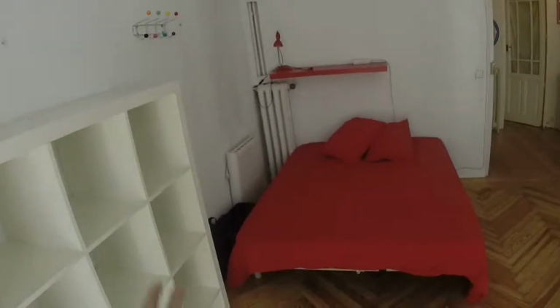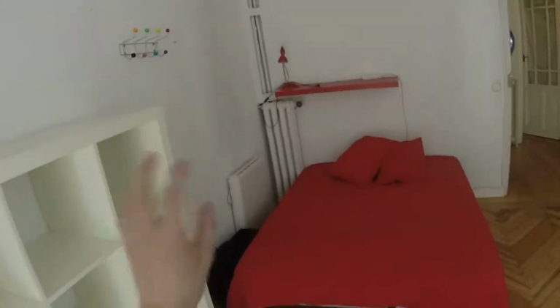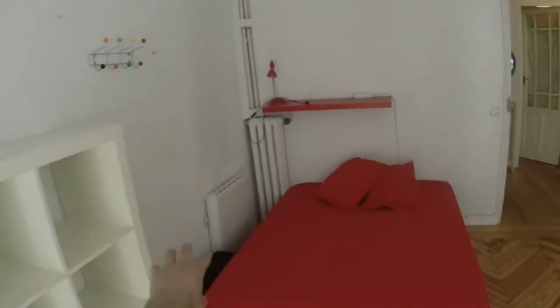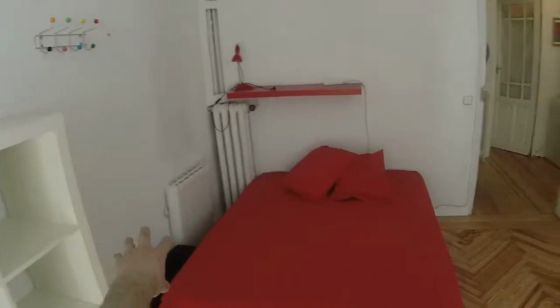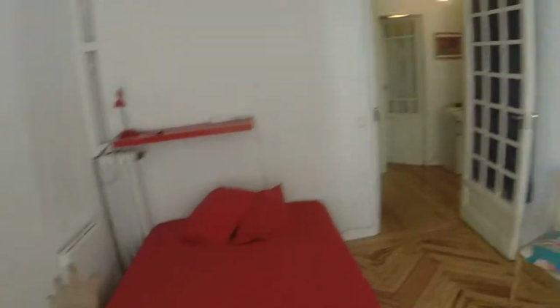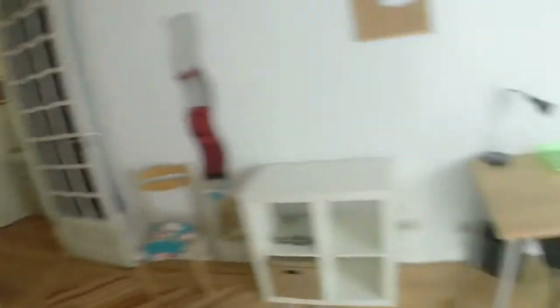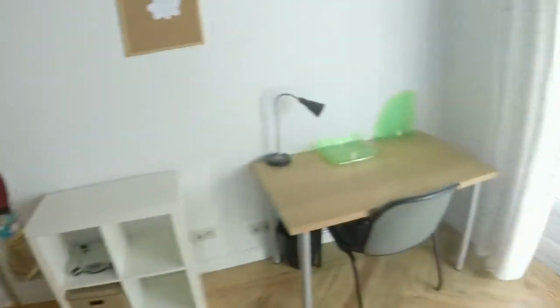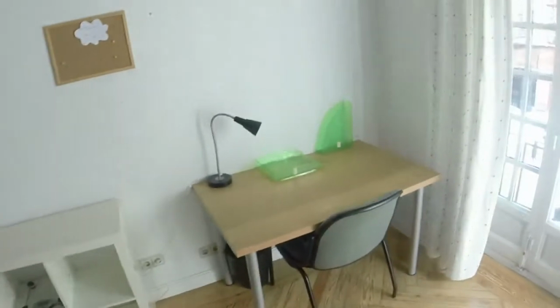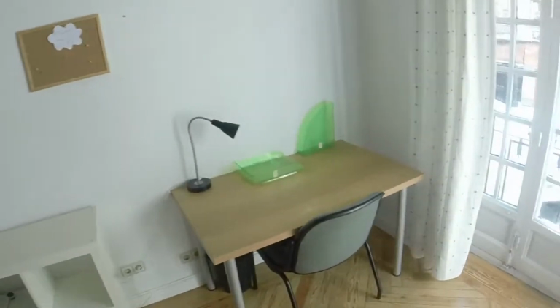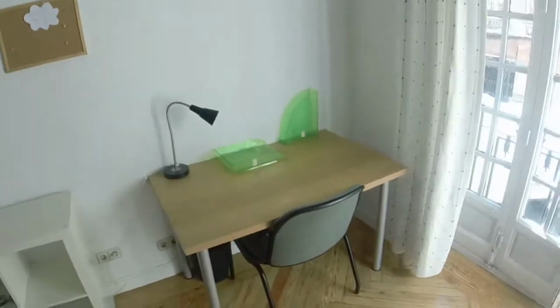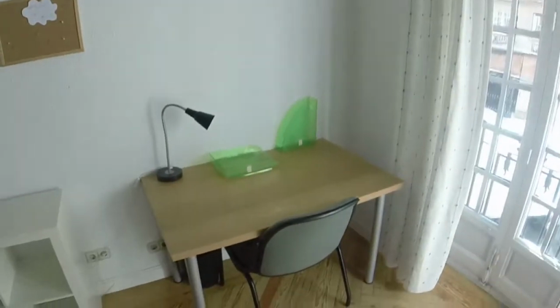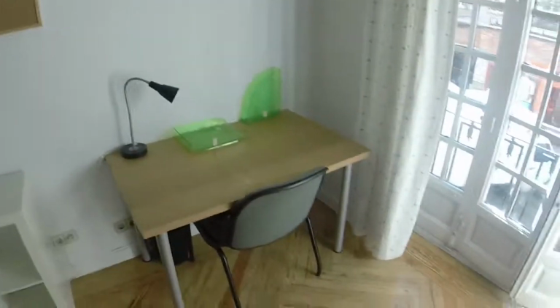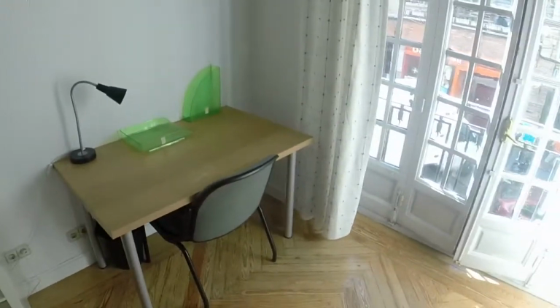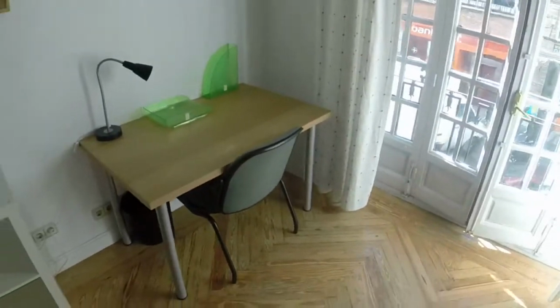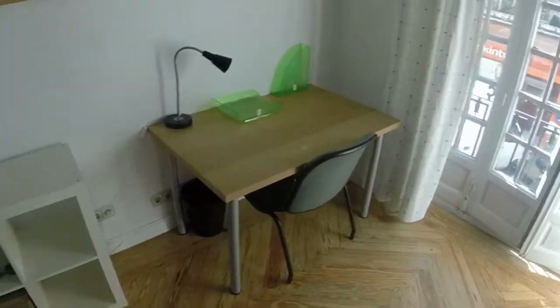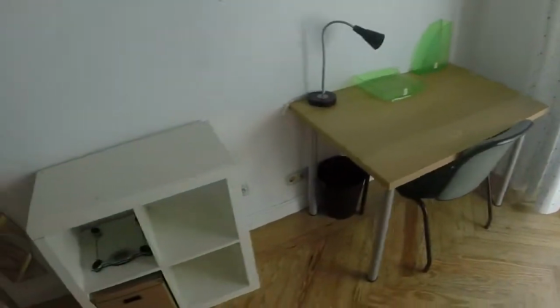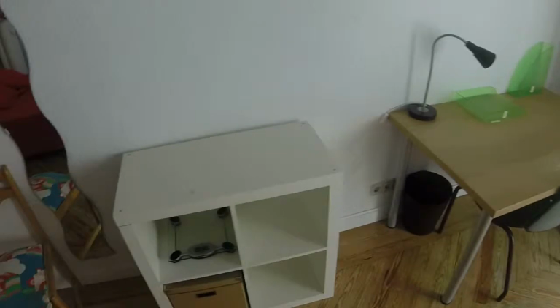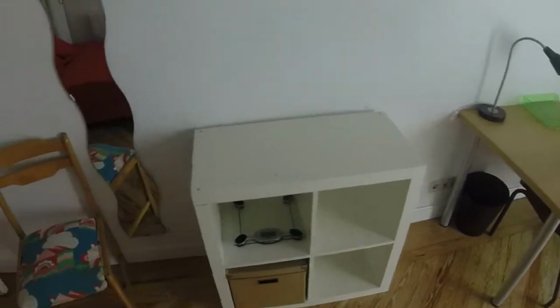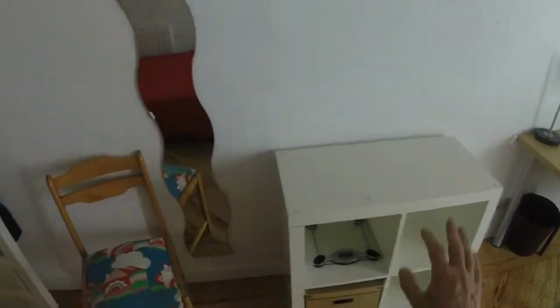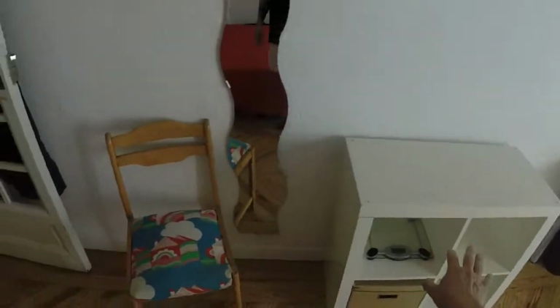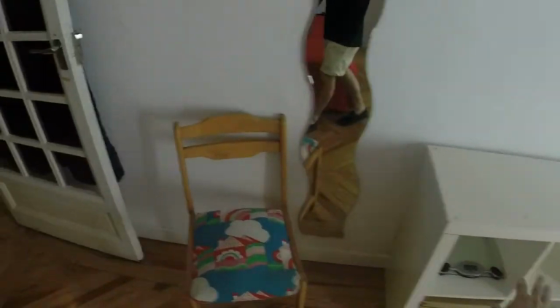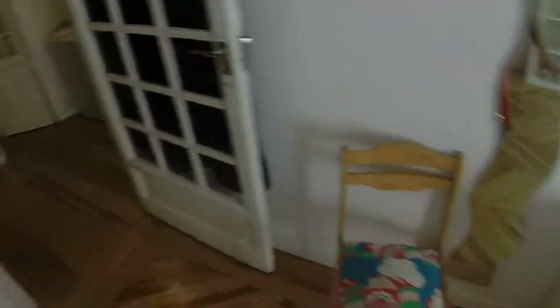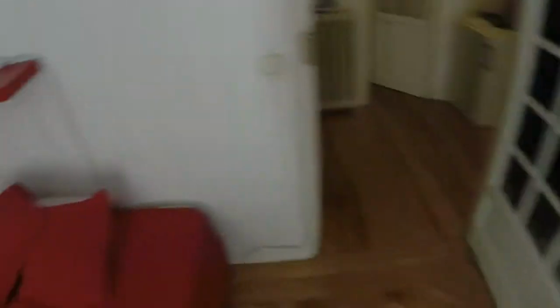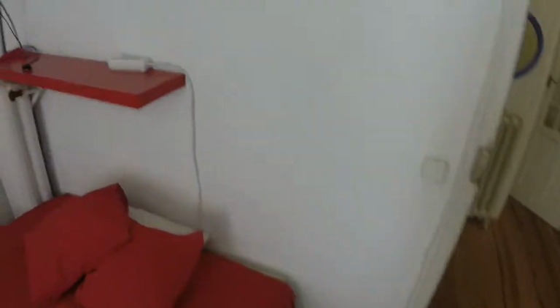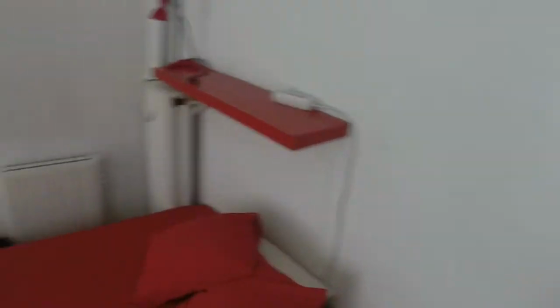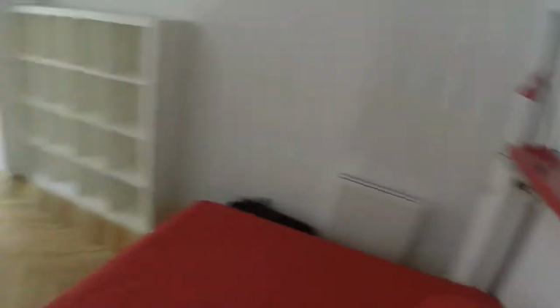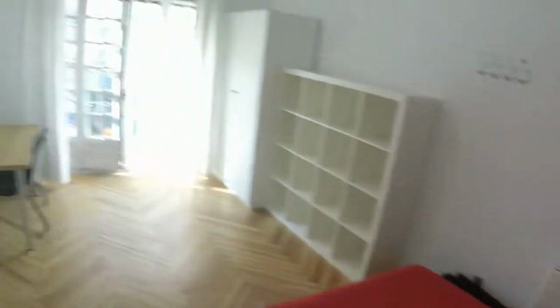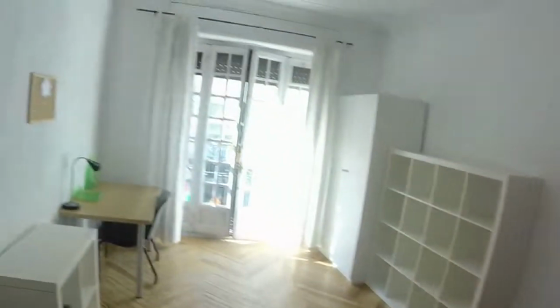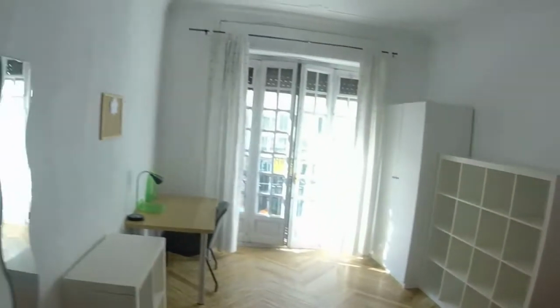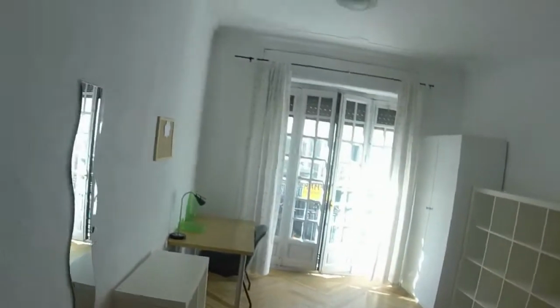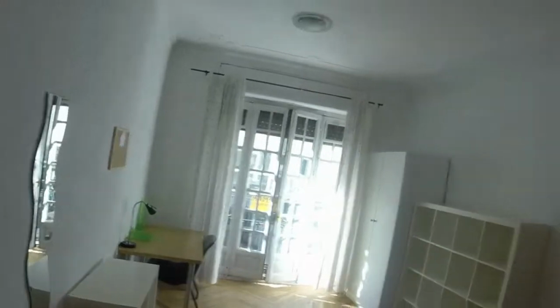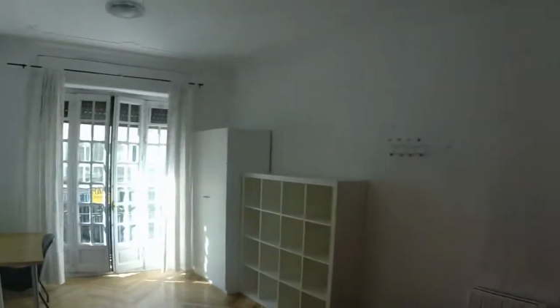We have a big bookcase. We have individual electrical heating in all the rooms. We can see we have a desk next to the balcony. We have another bookcase here.